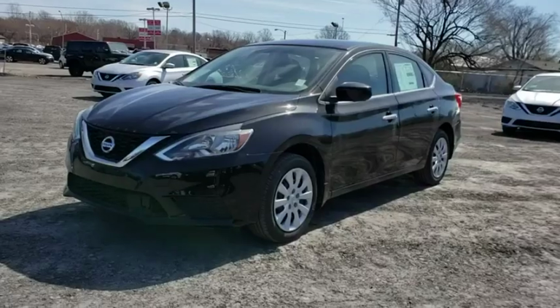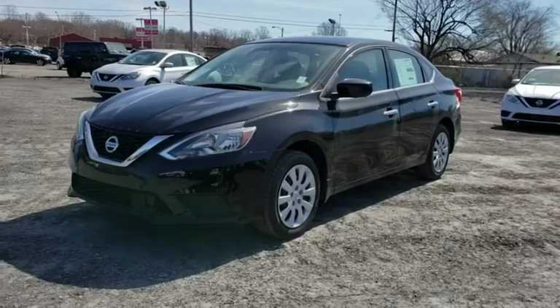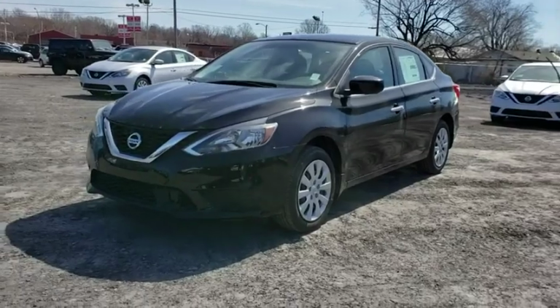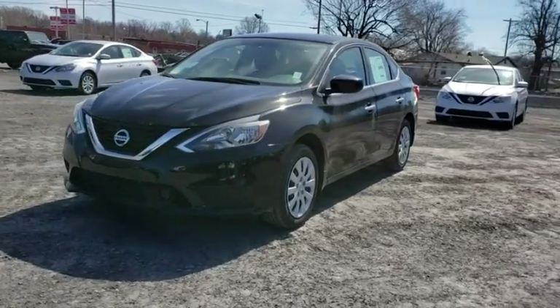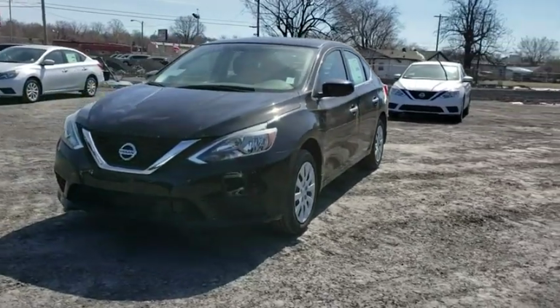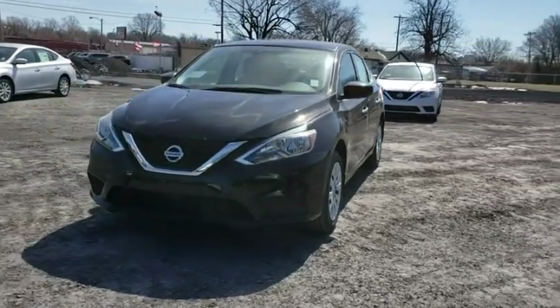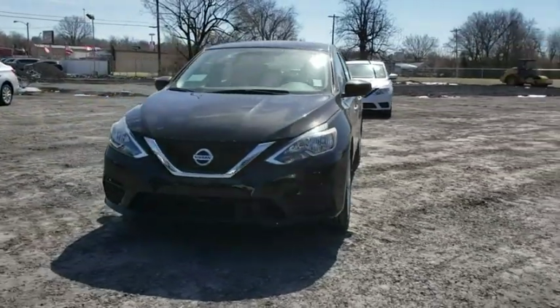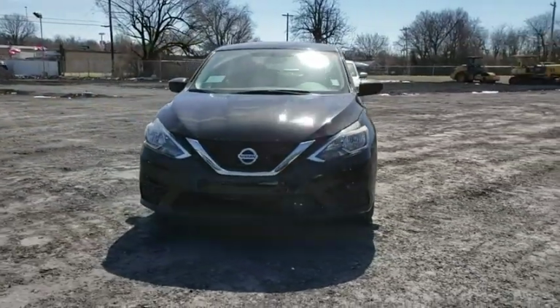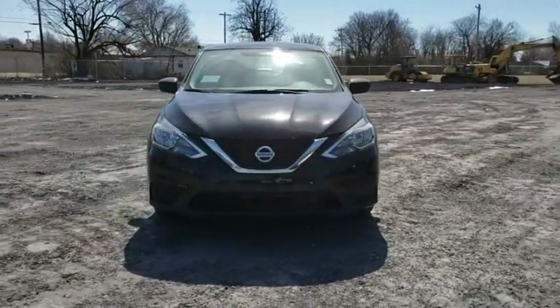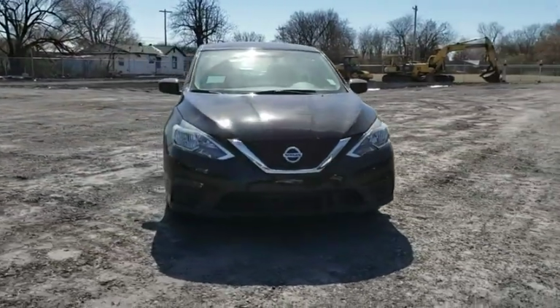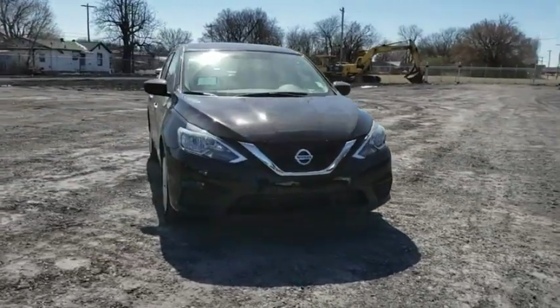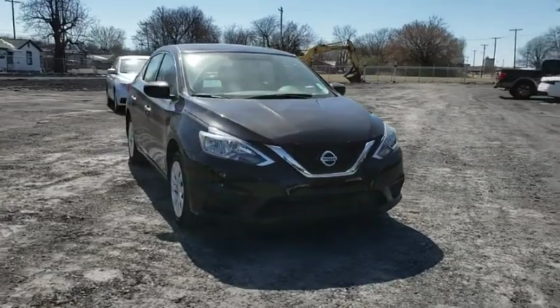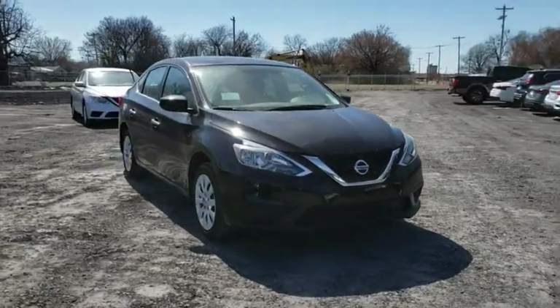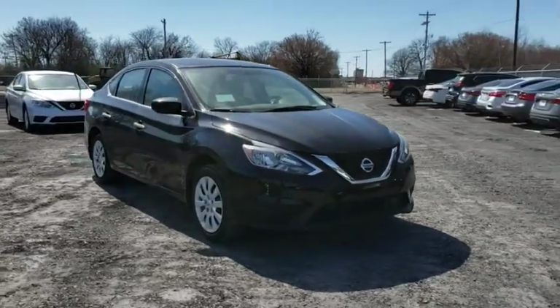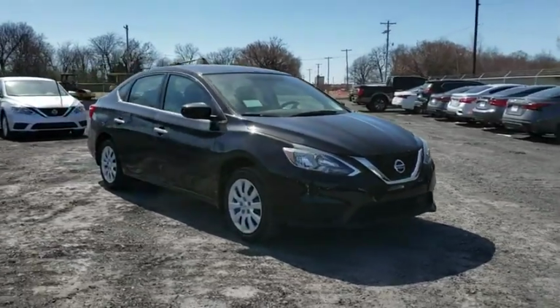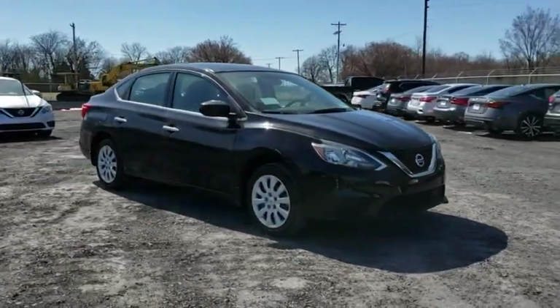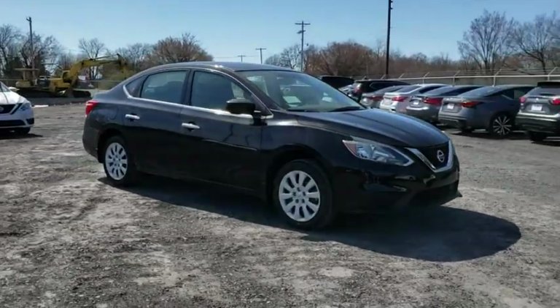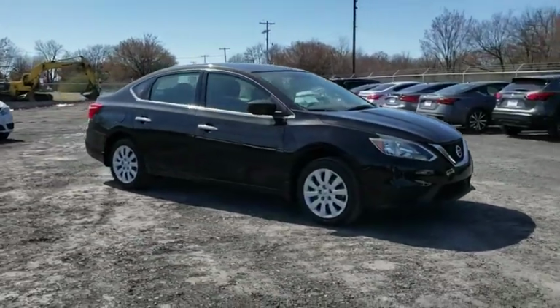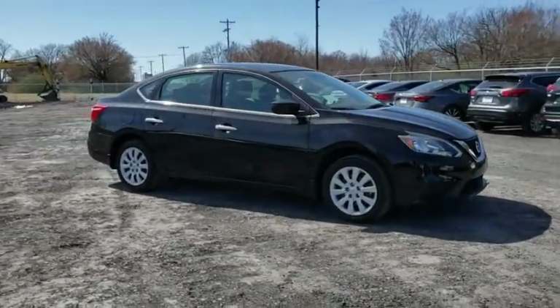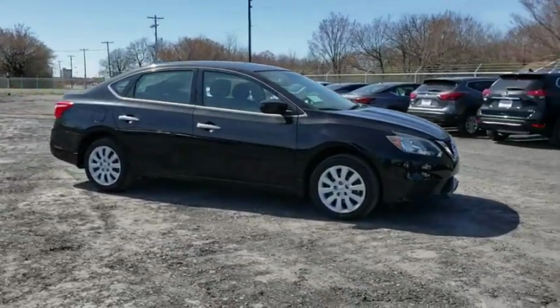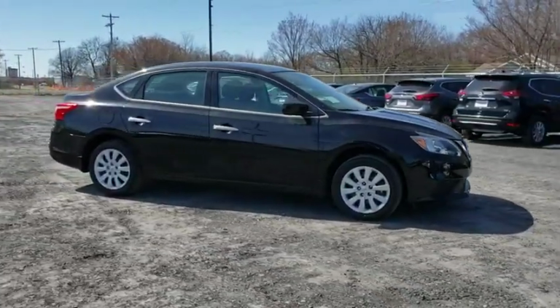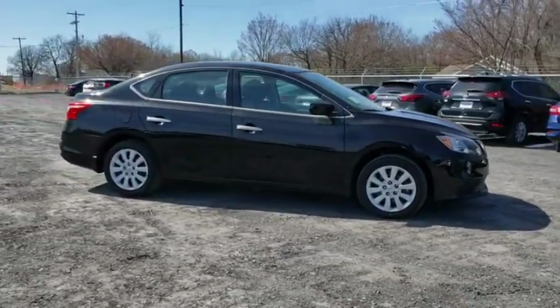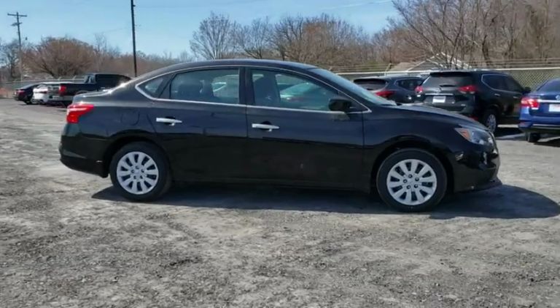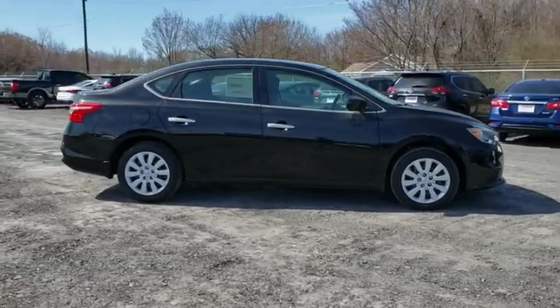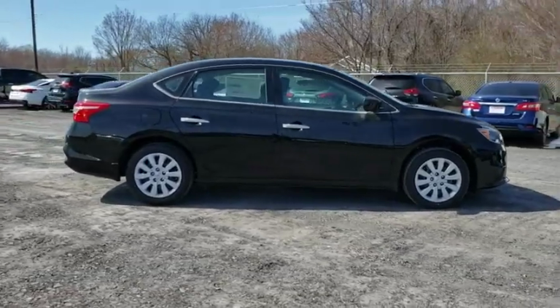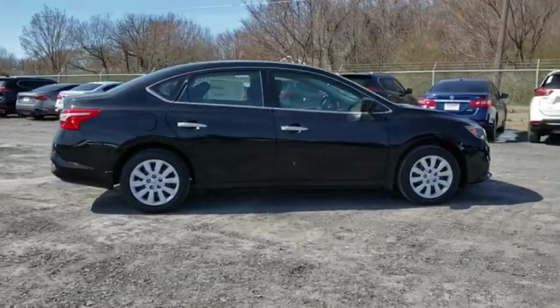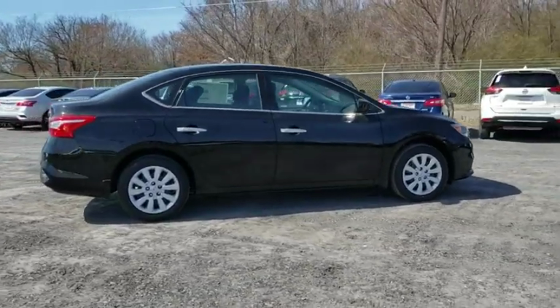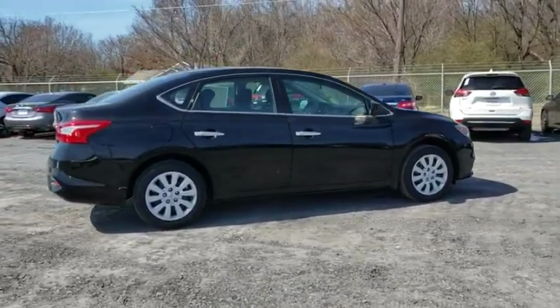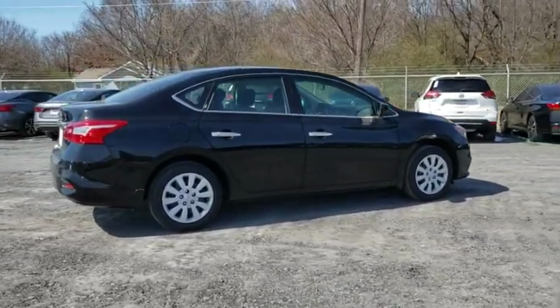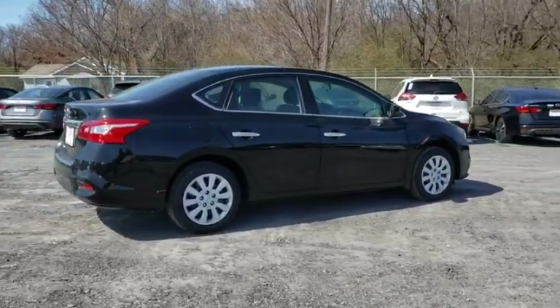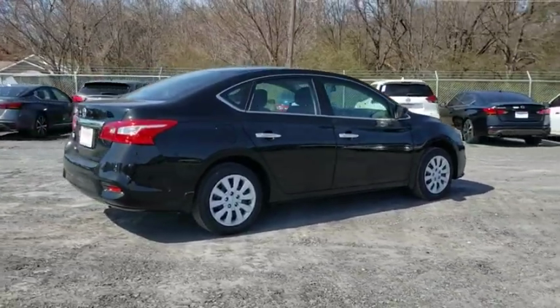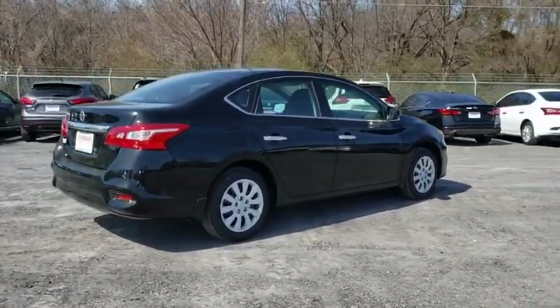2019 Nissan Sentra. With its spacious and versatile interior and stellar fuel efficiency, the Nissan Sentra is the obvious choice for anyone who wants to enjoy a stylish and comfortable ride. Here are some of this vehicle's great options.